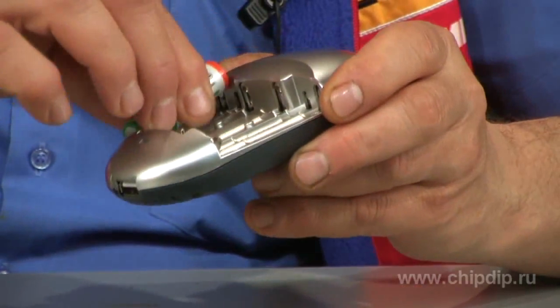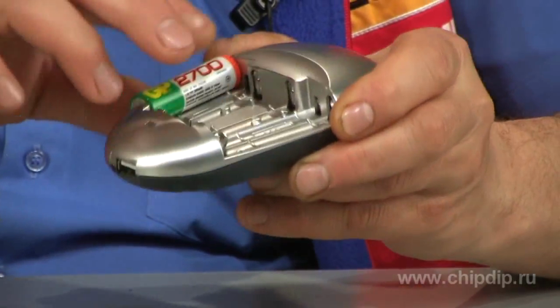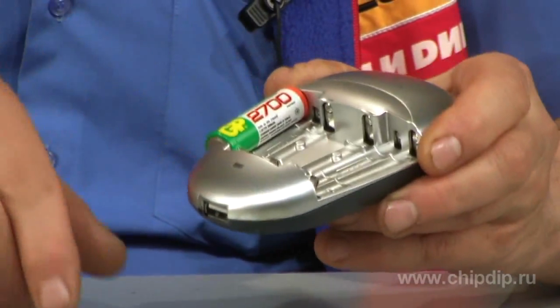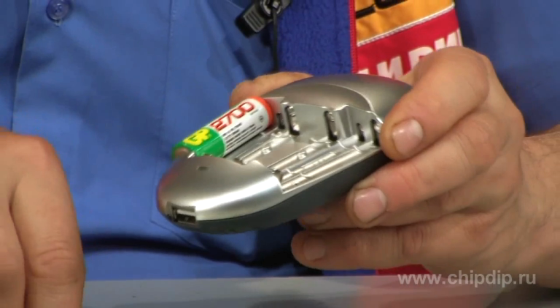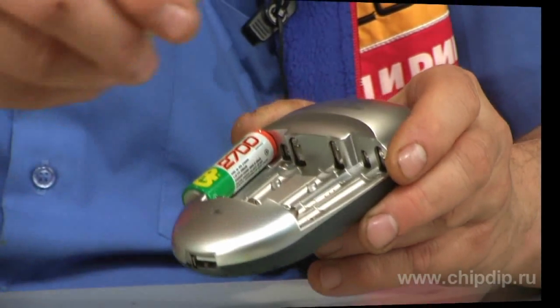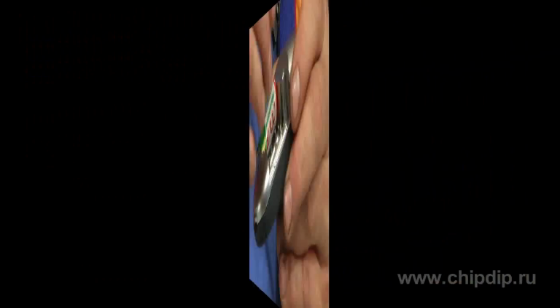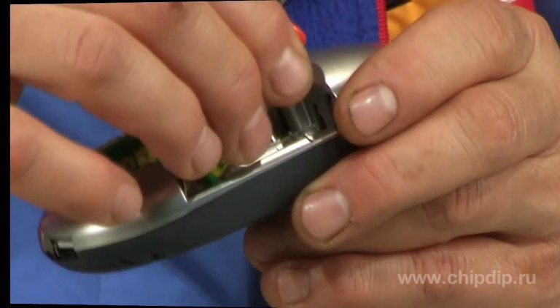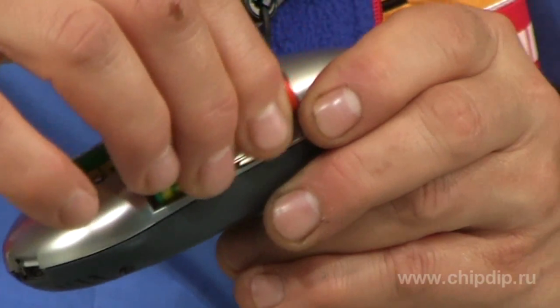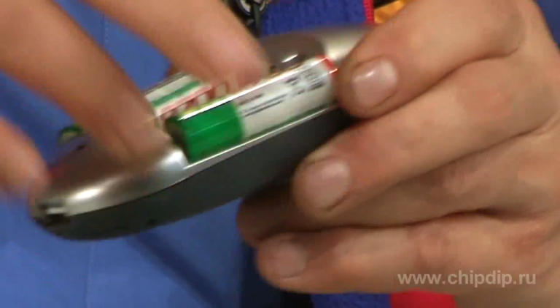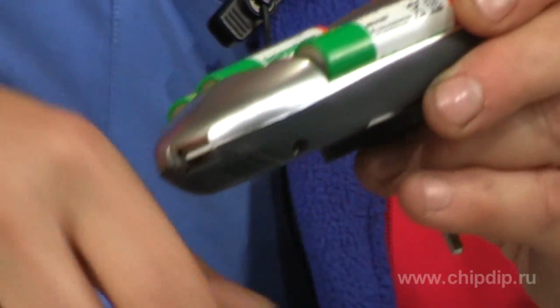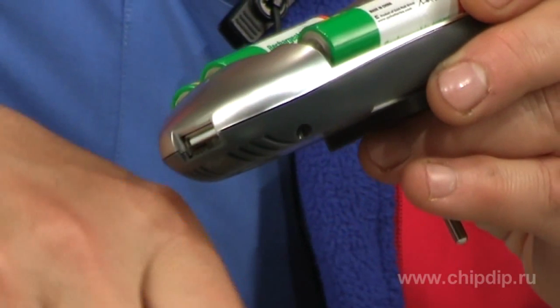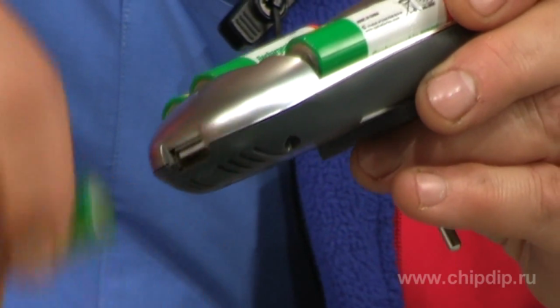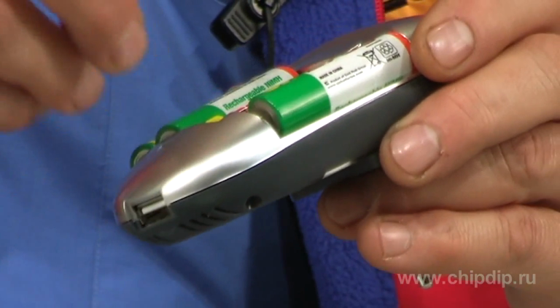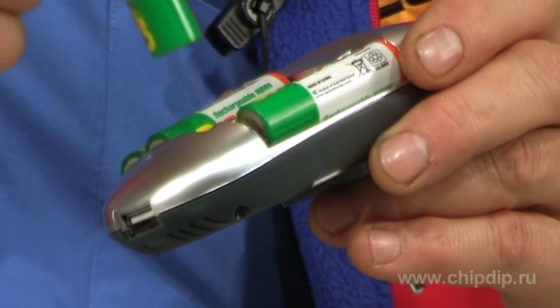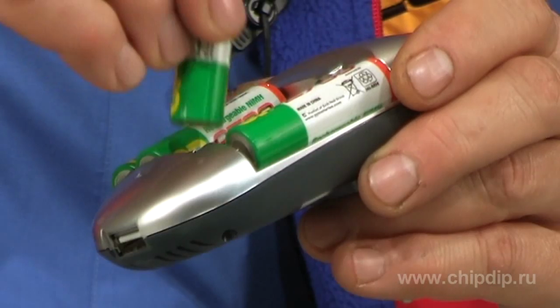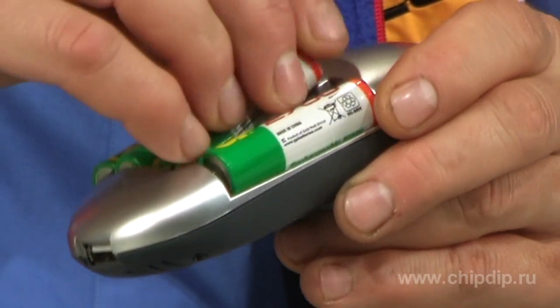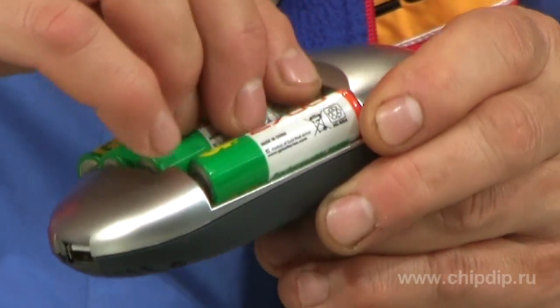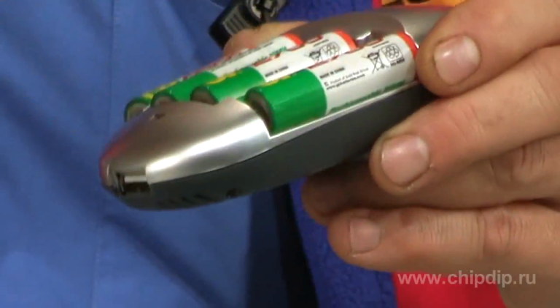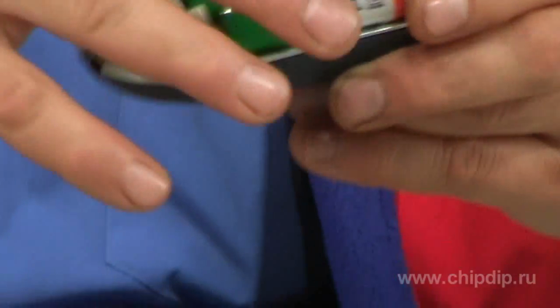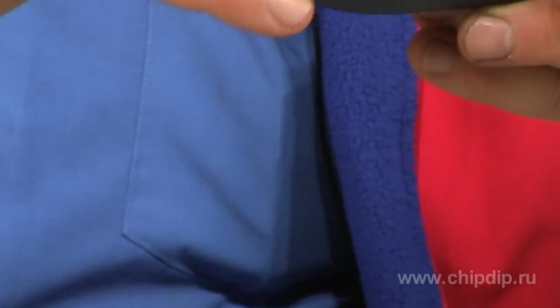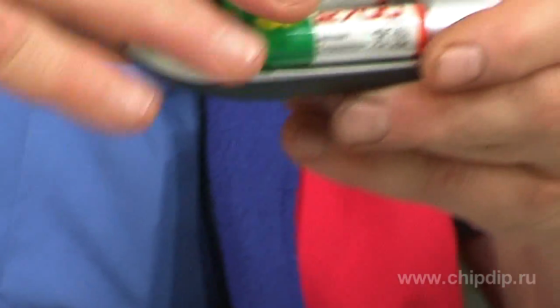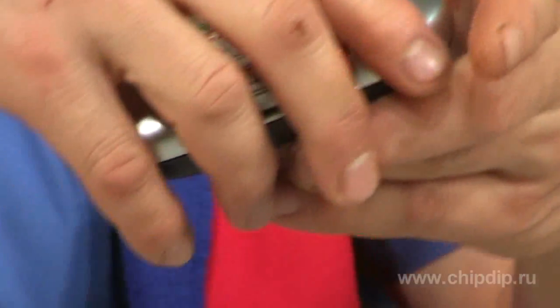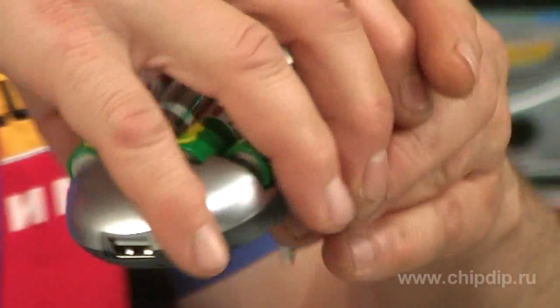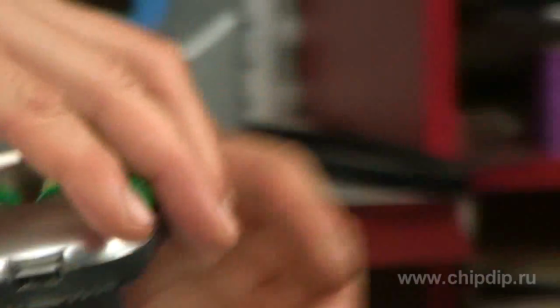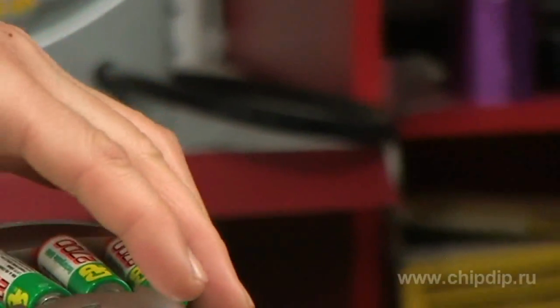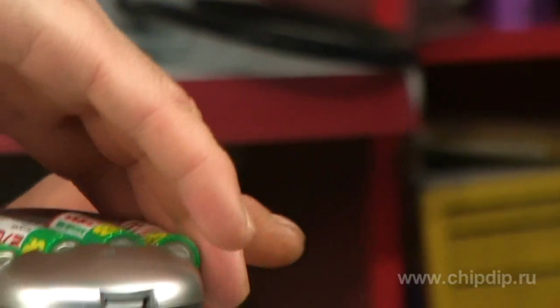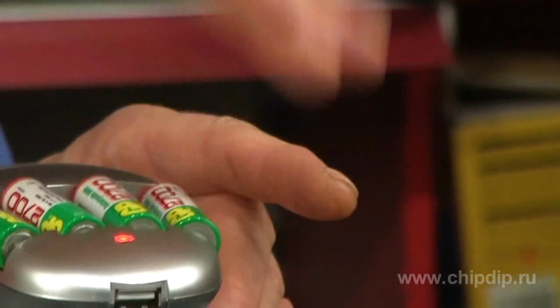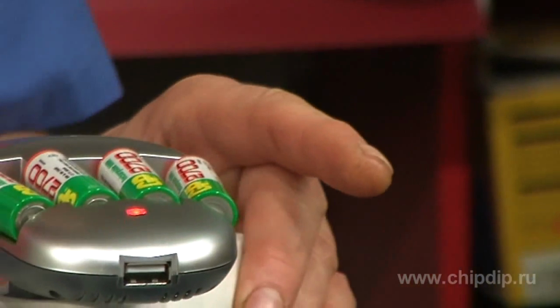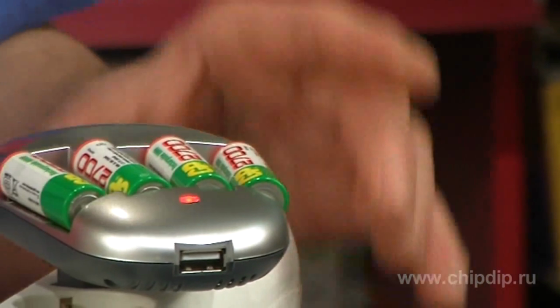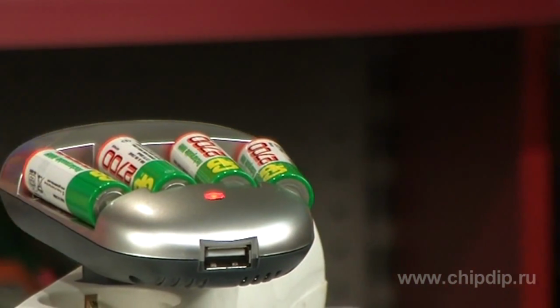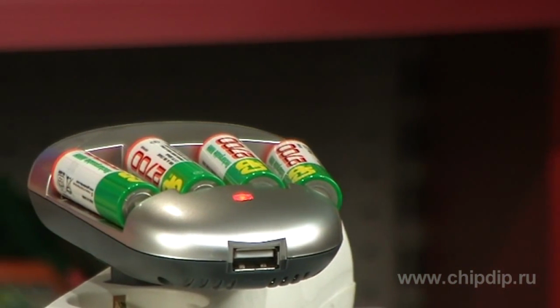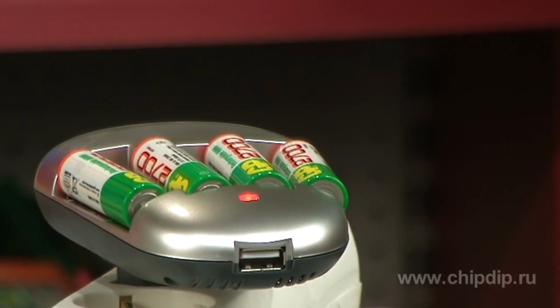Put the batteries into the device, observing the polarity and corresponding sizes of the slots. Connect to charge. Red LED indicates that the batteries are charging.